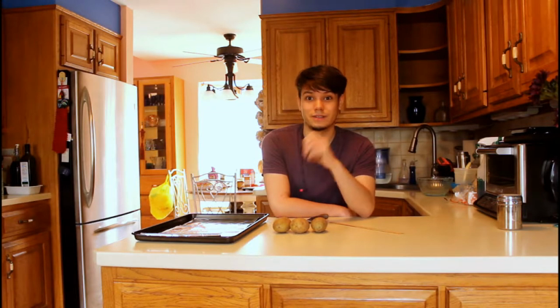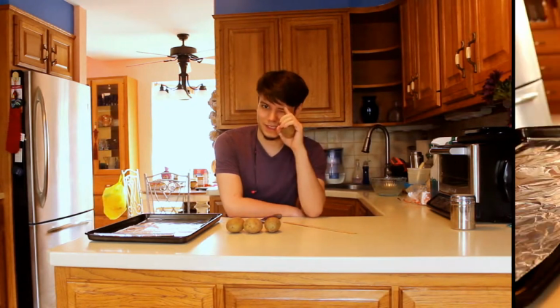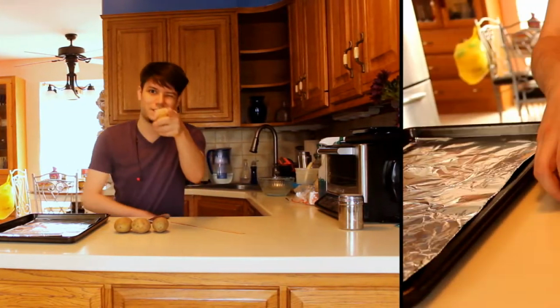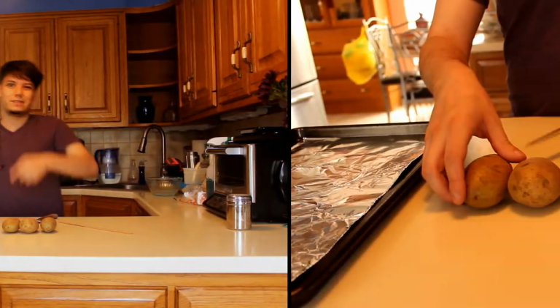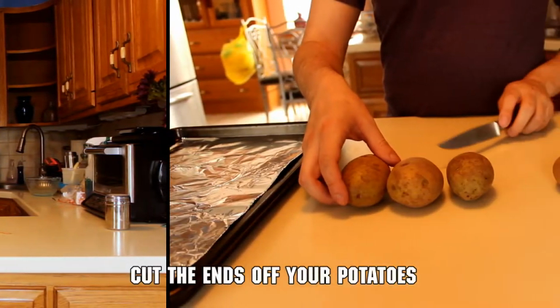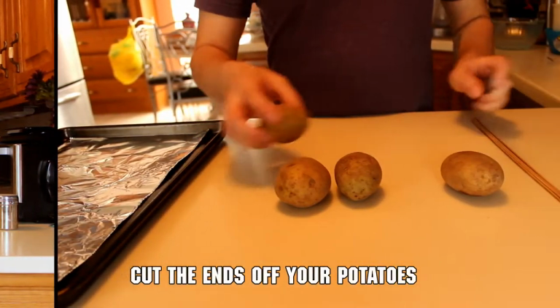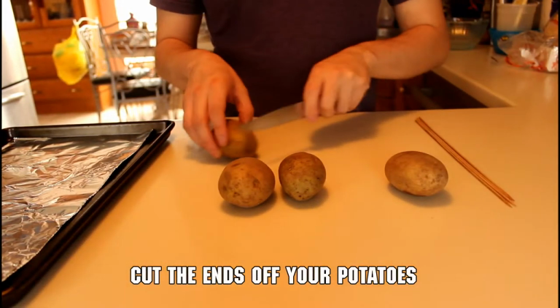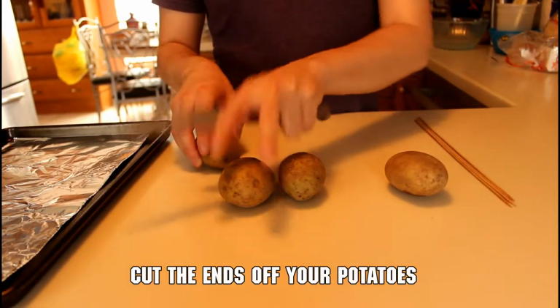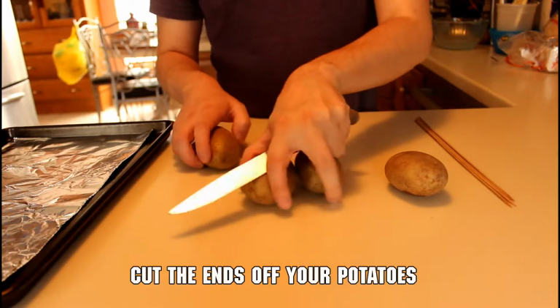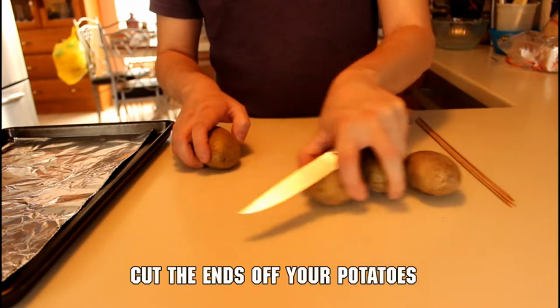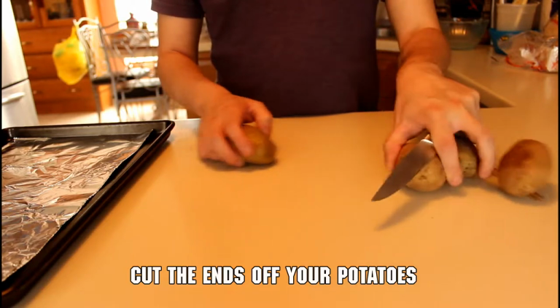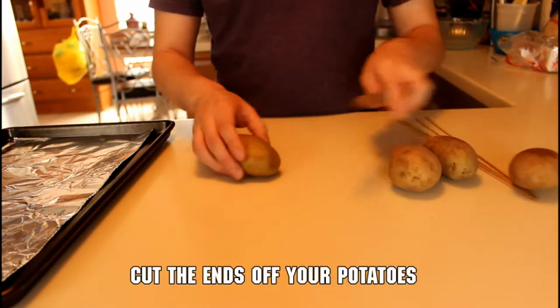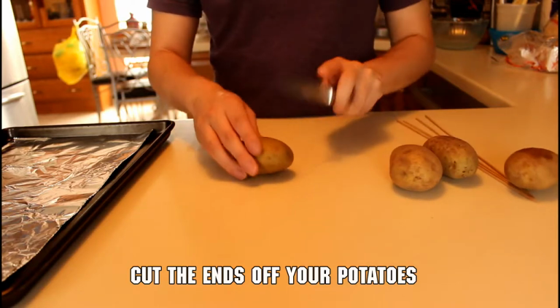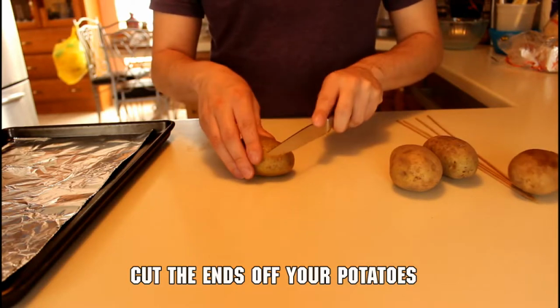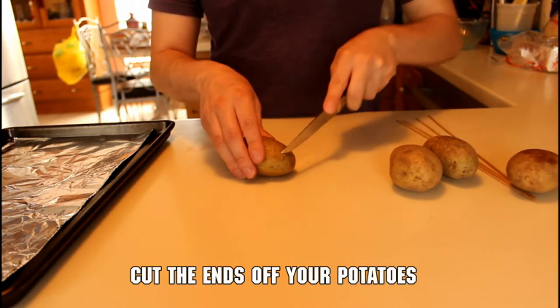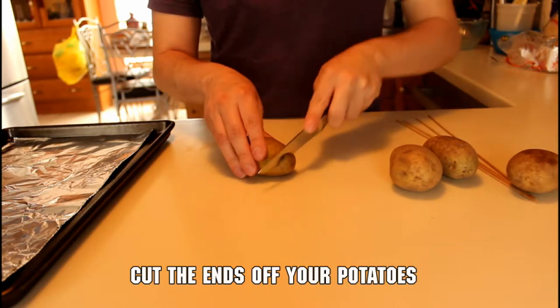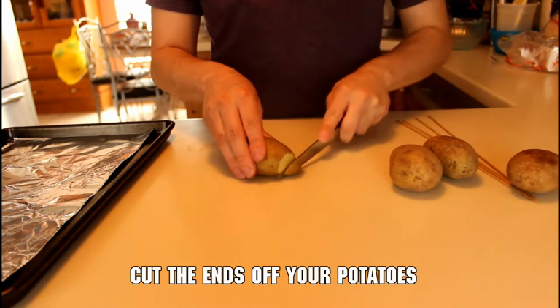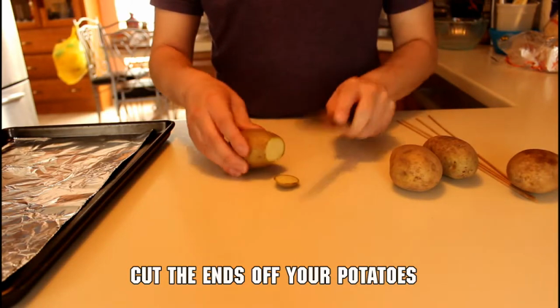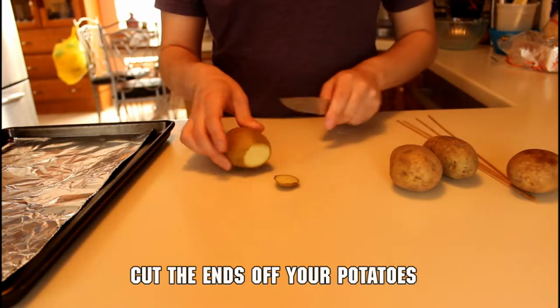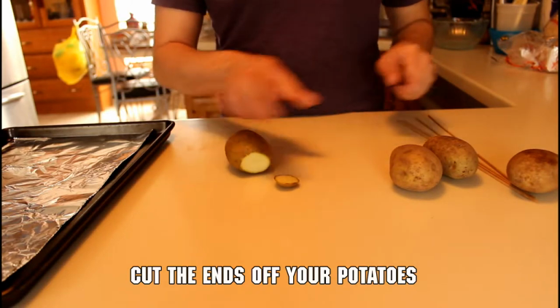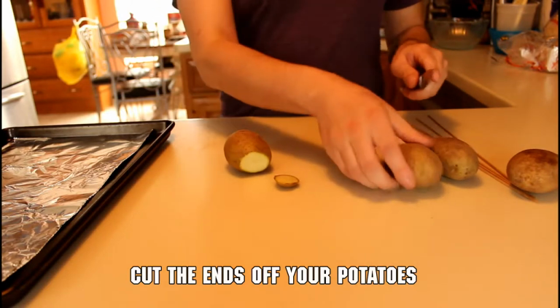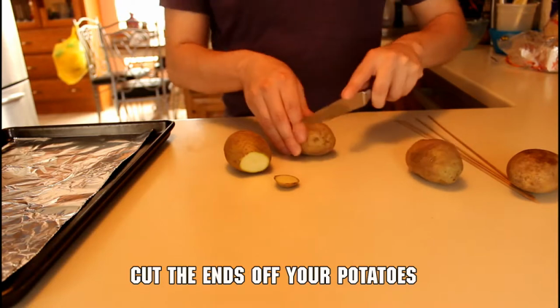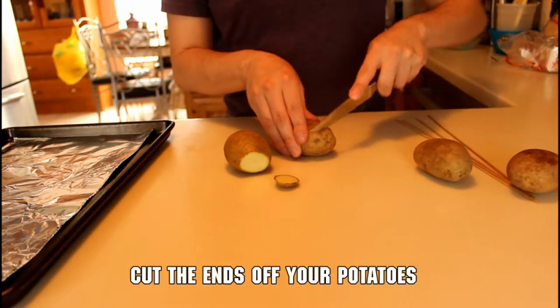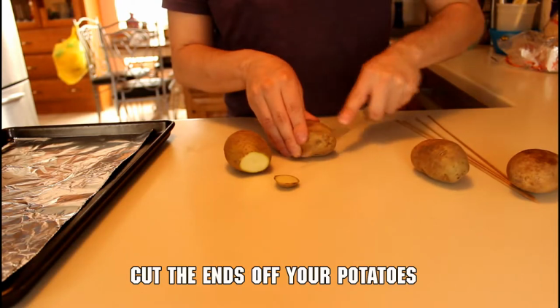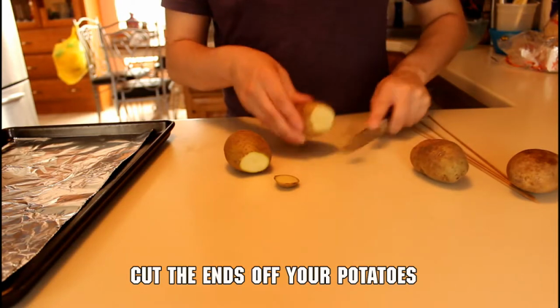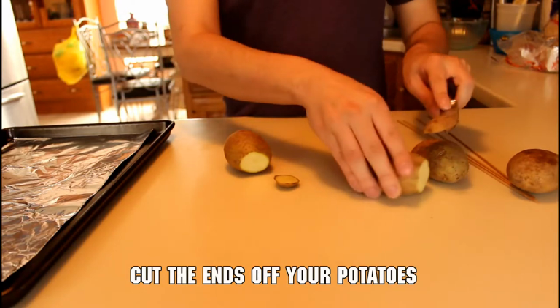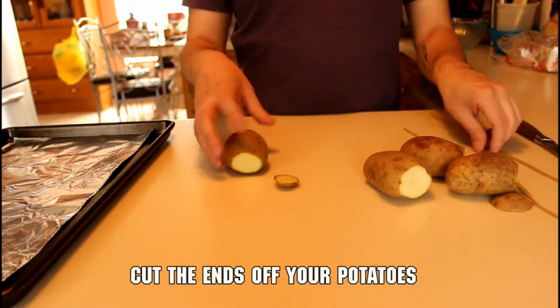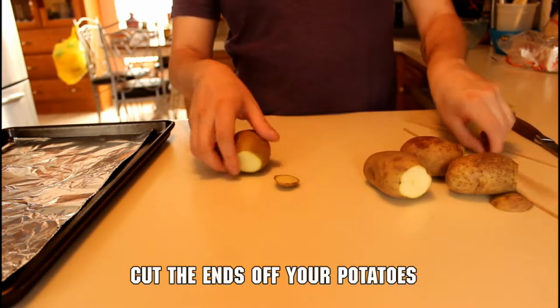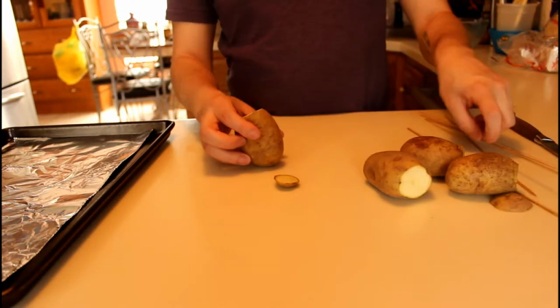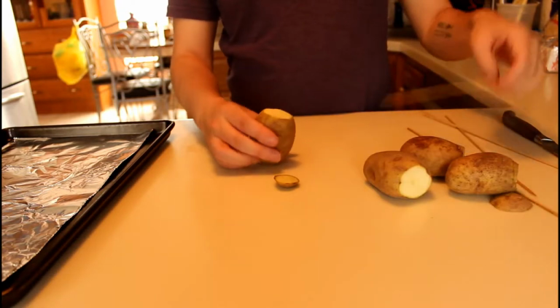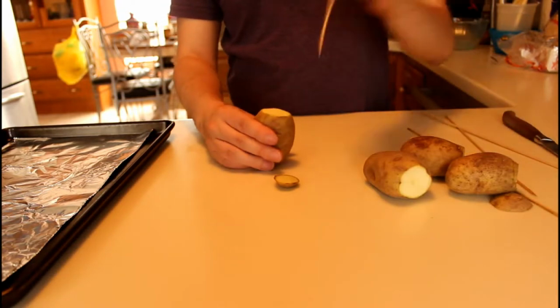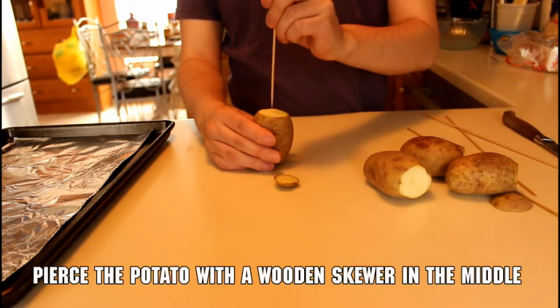Start off by cutting one end off all of your potatoes, then take a wooden skewer and stab it through the middle of each potato.